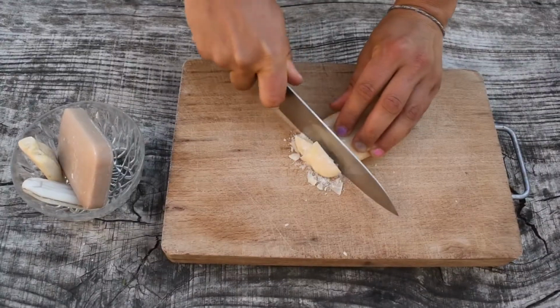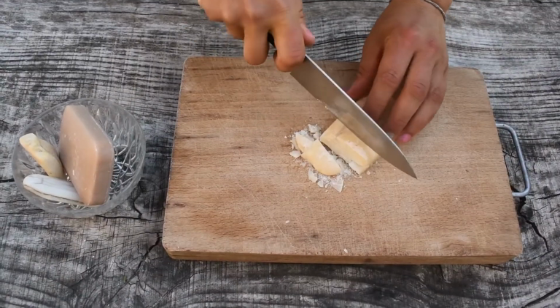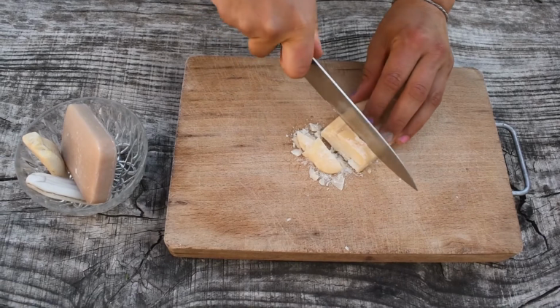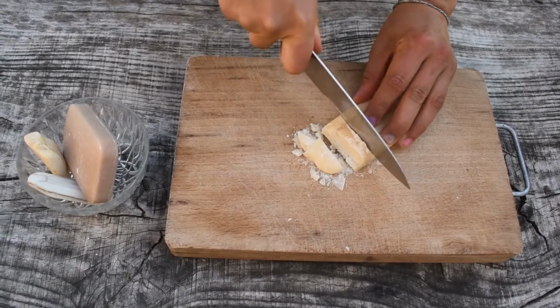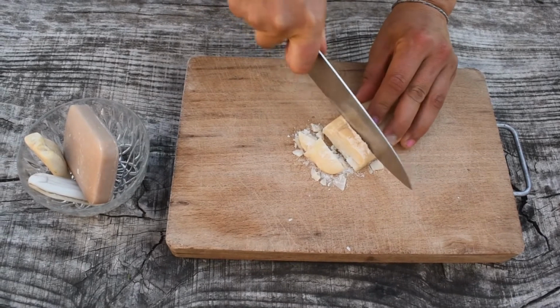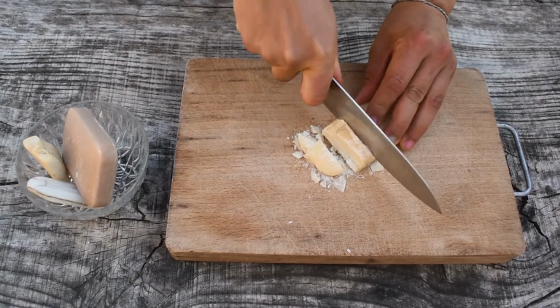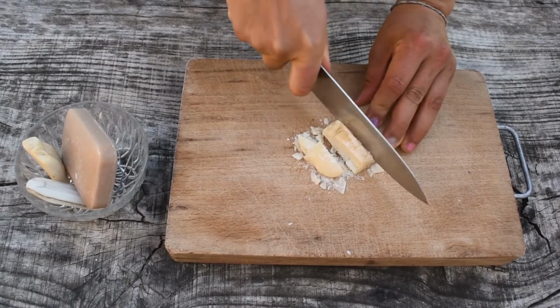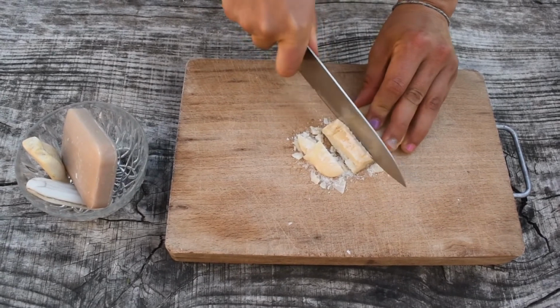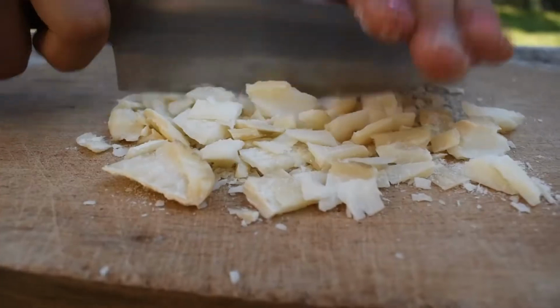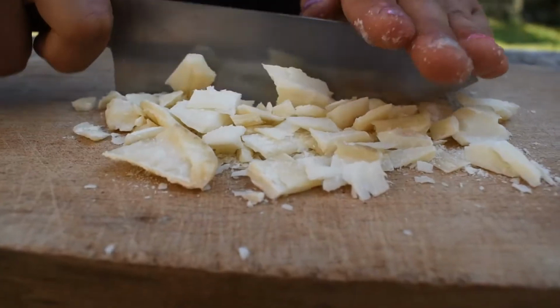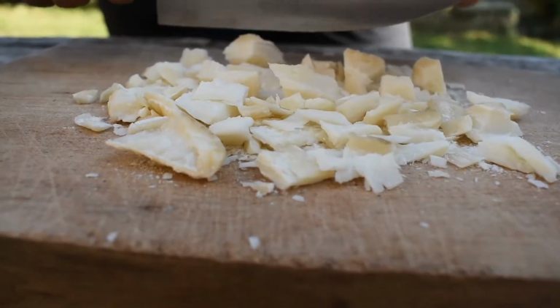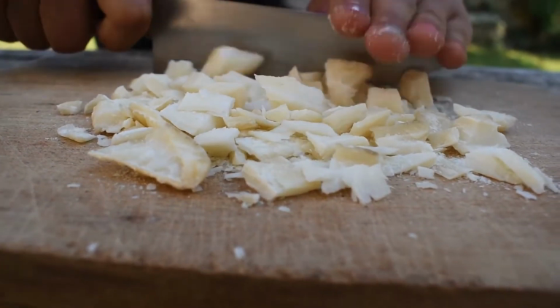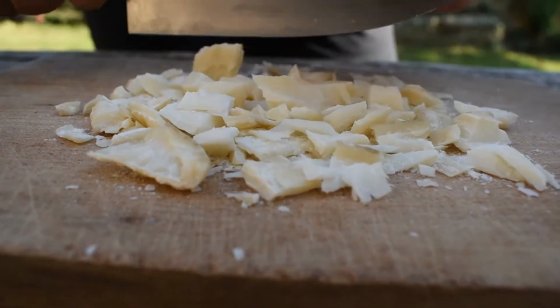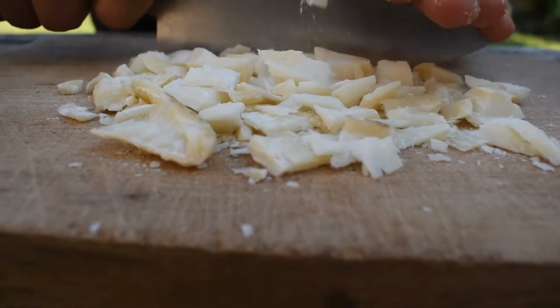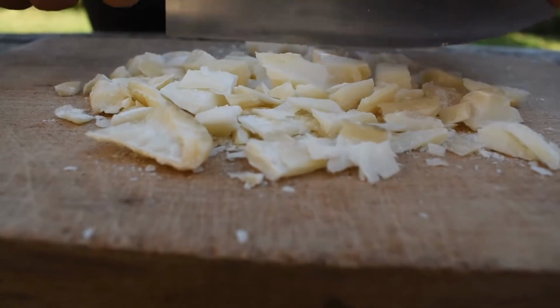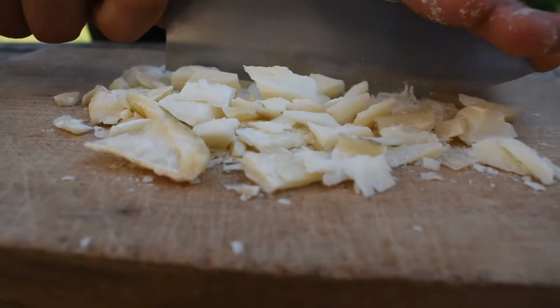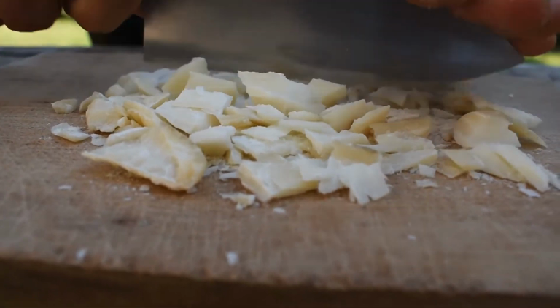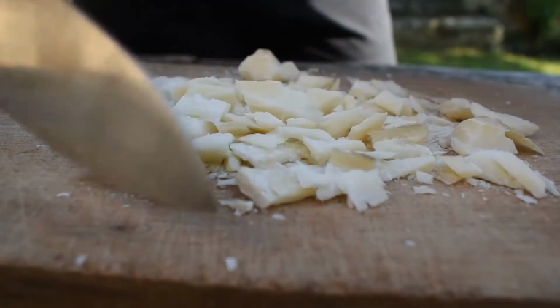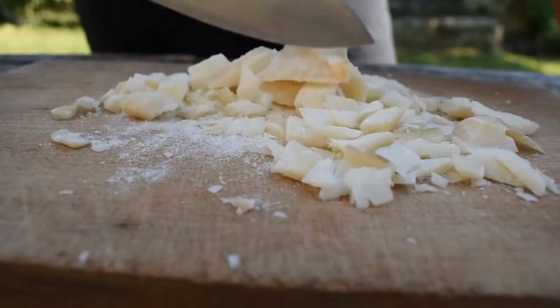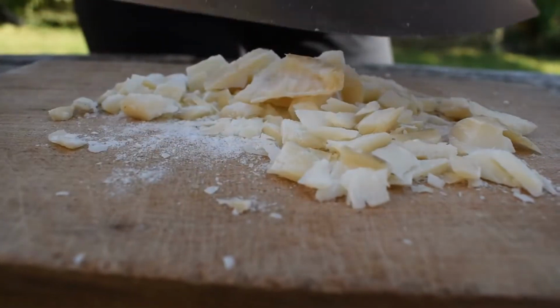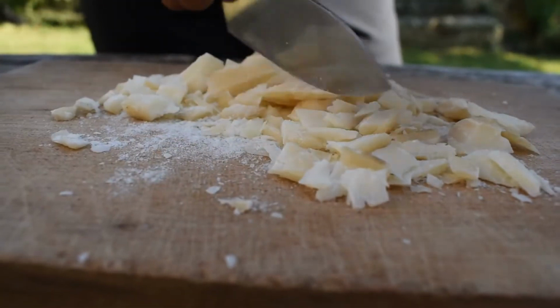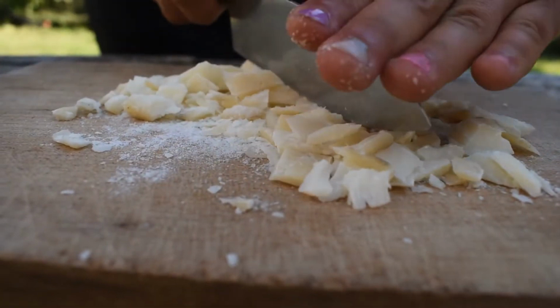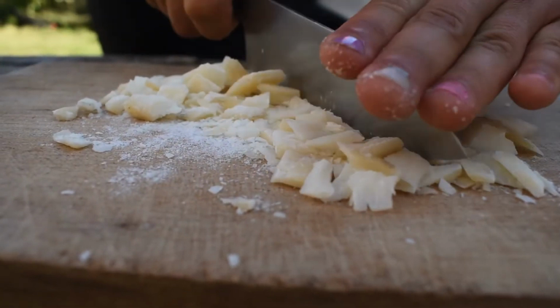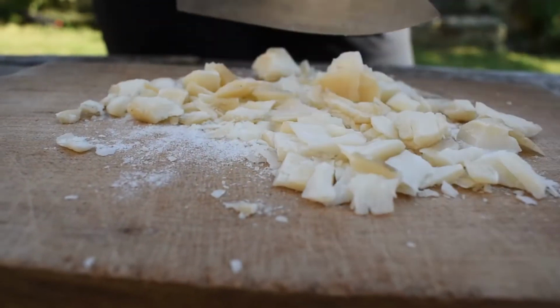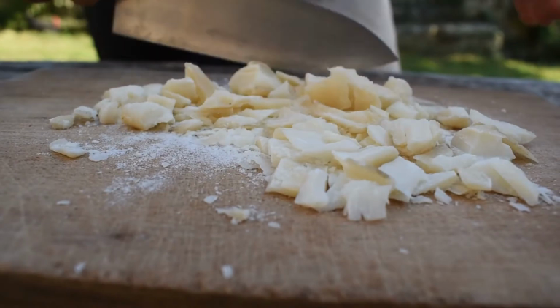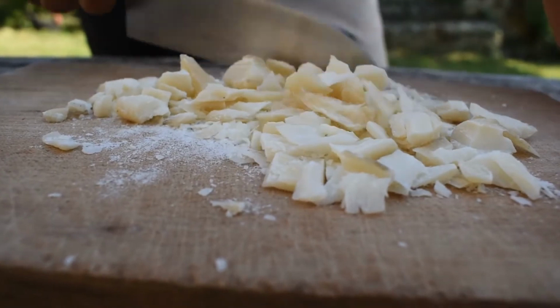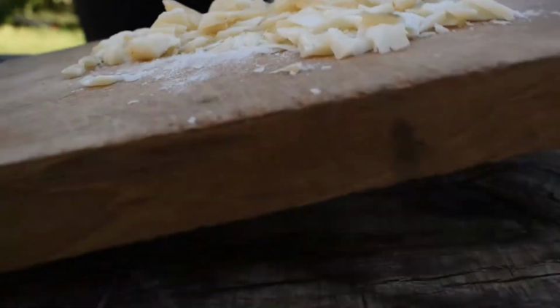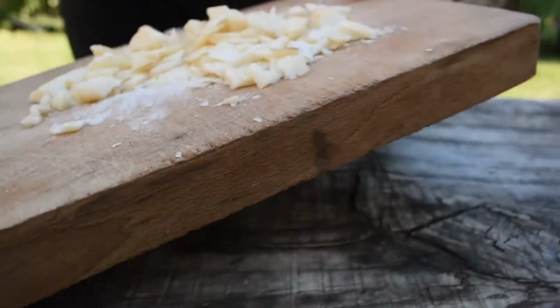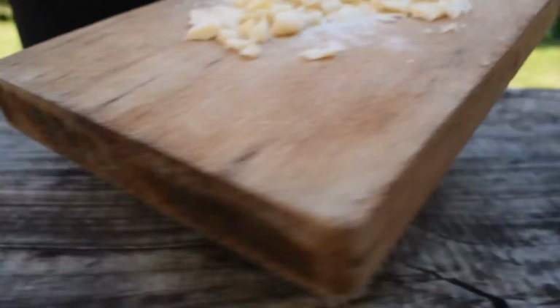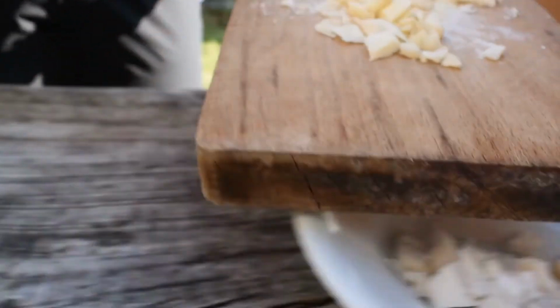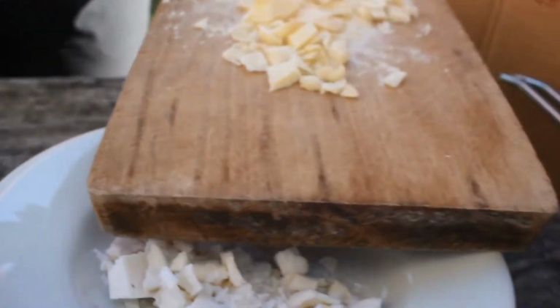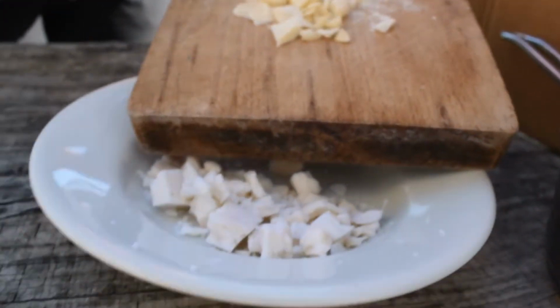Grate or cut the soap into small pieces. The smaller the pieces the faster your soap will melt. Using multiple scraps of soap, try to use the same fragrance, otherwise you might end up with a not so nice fragrance.